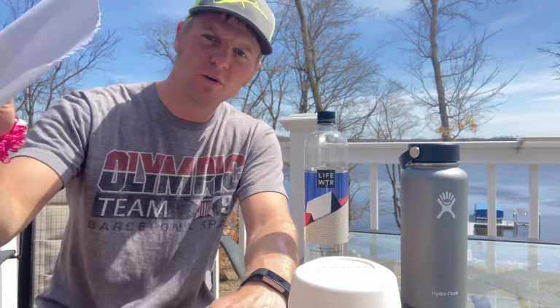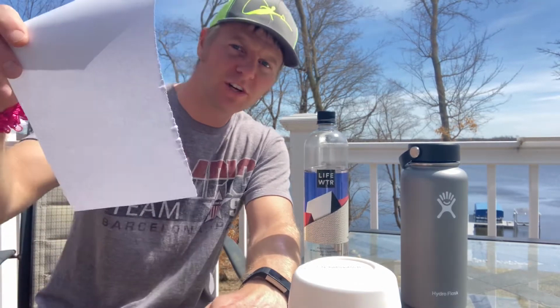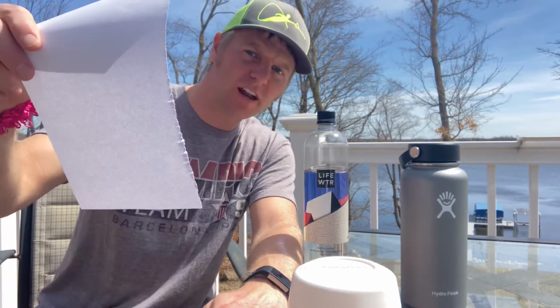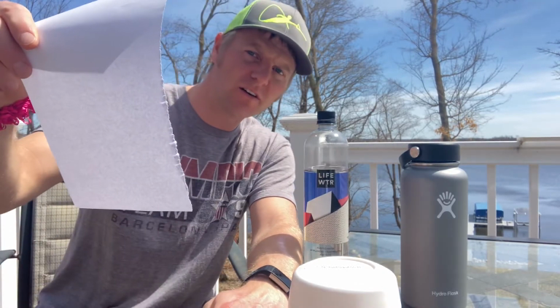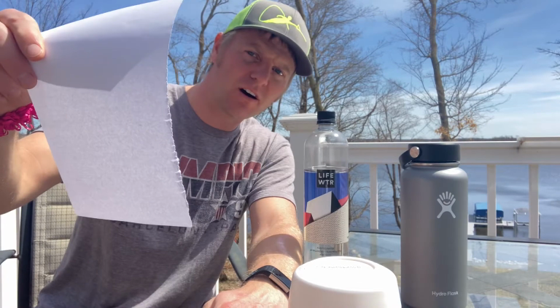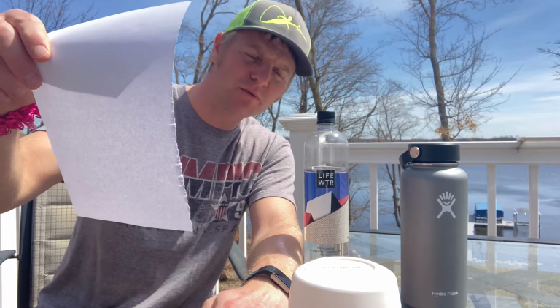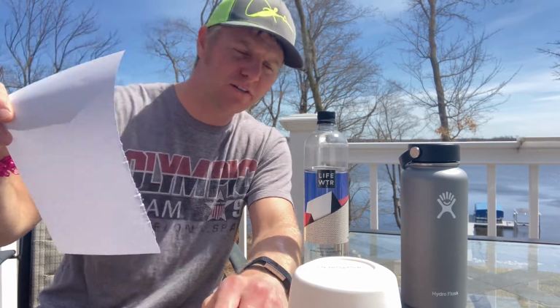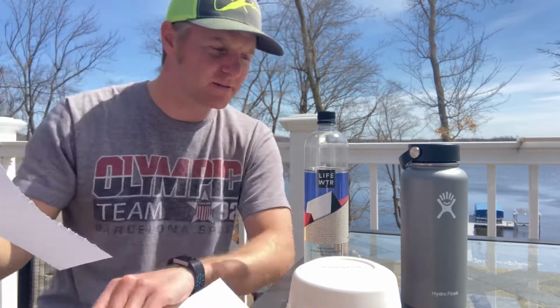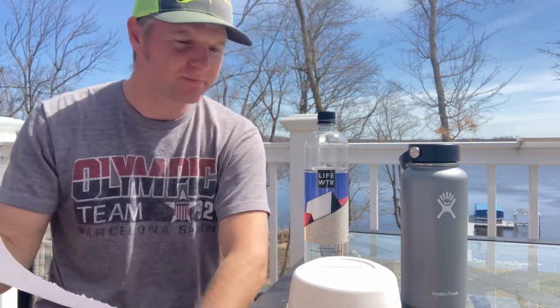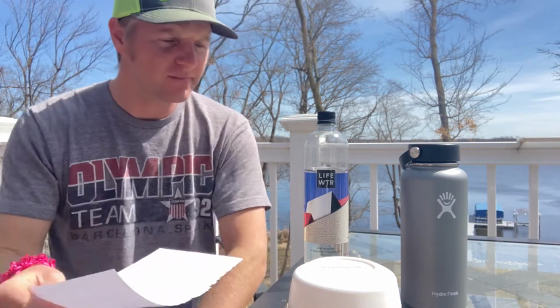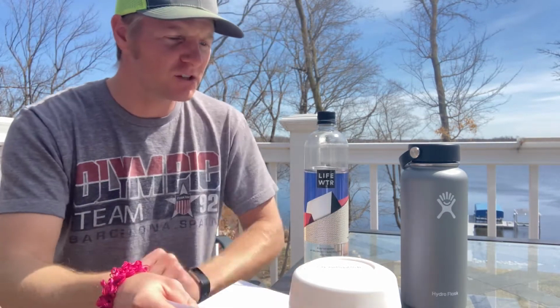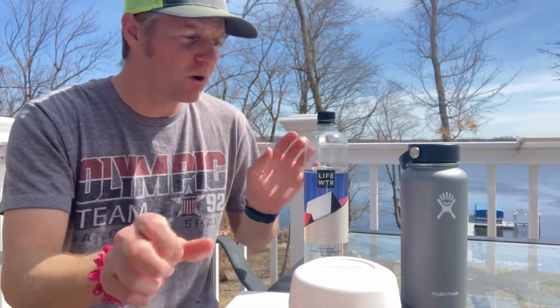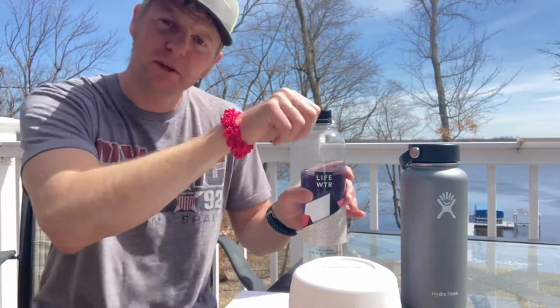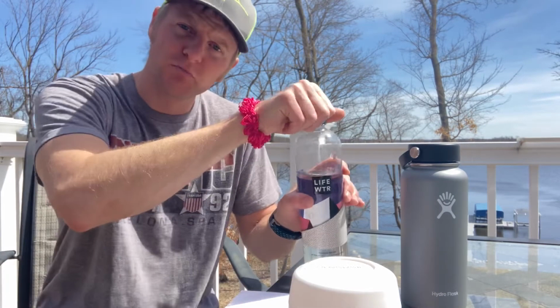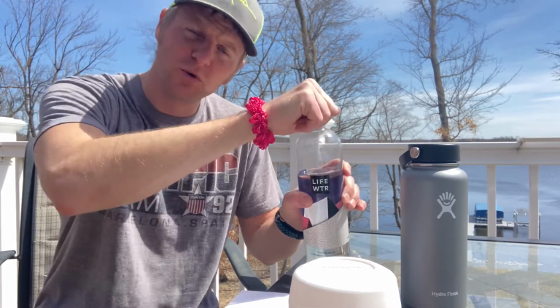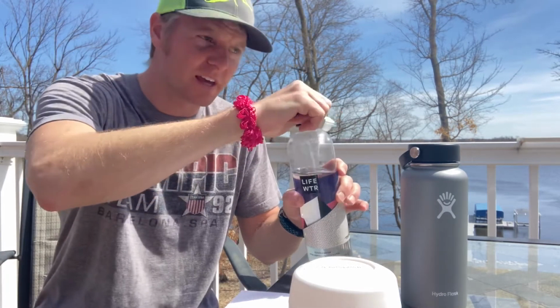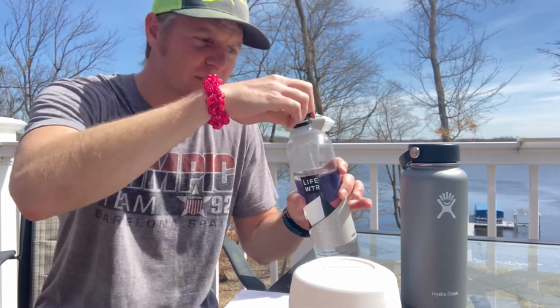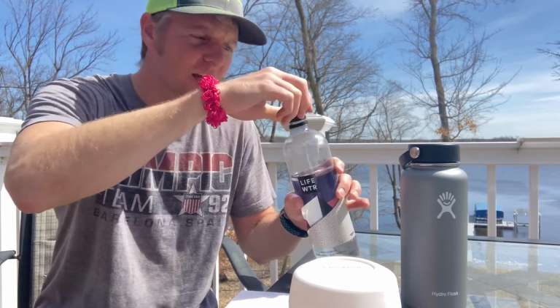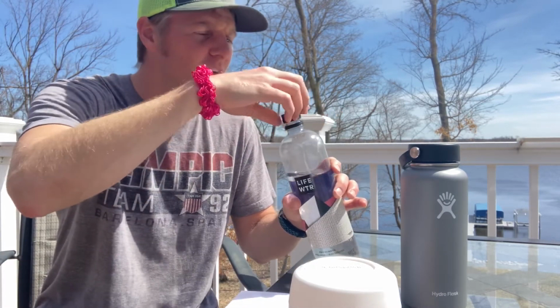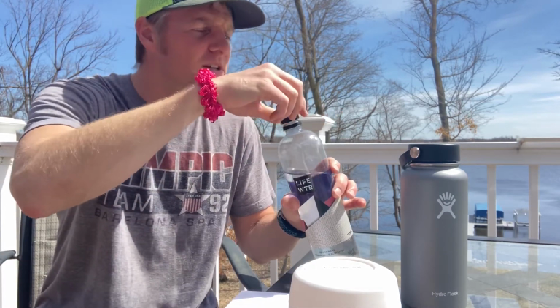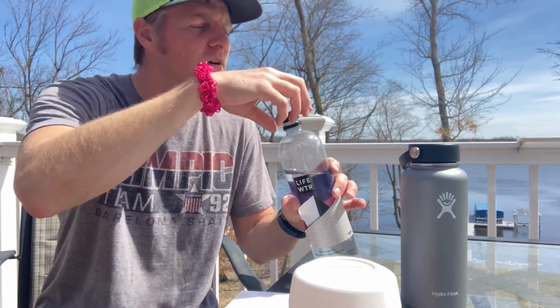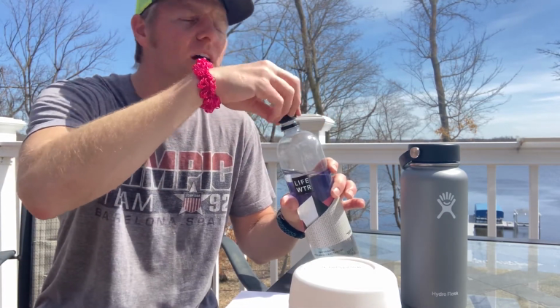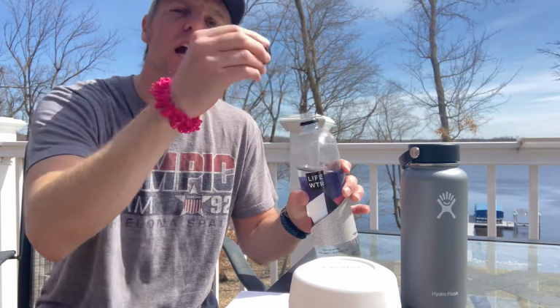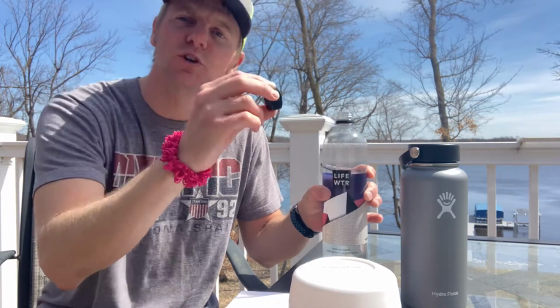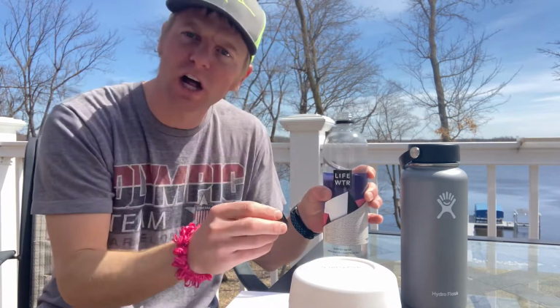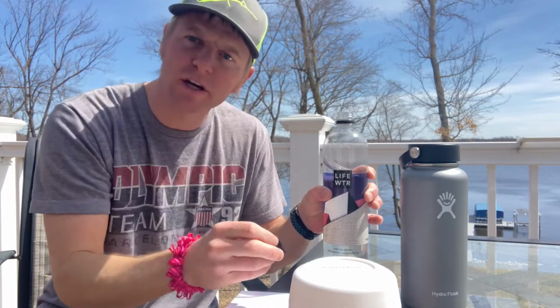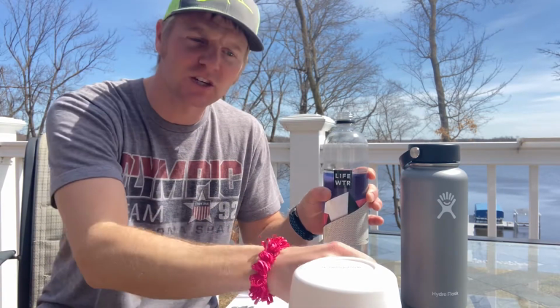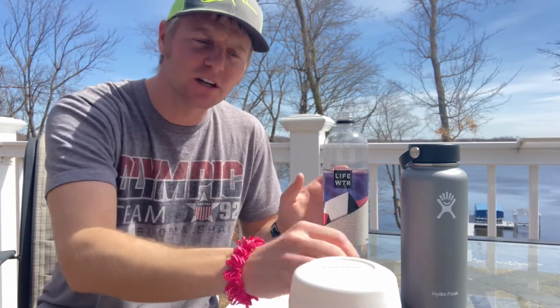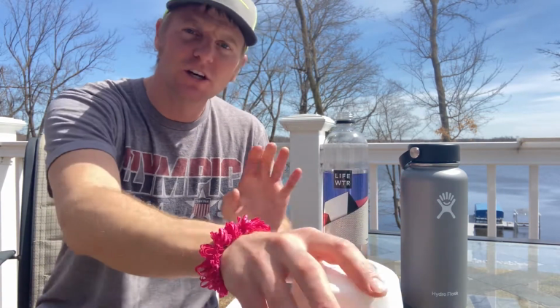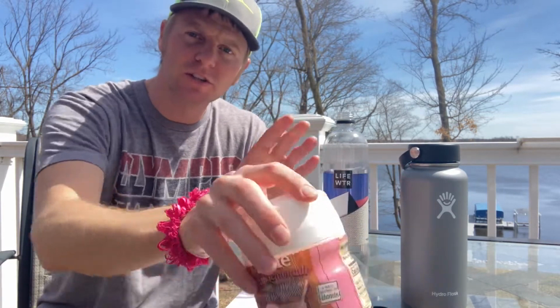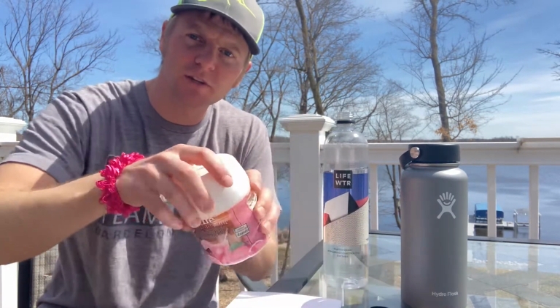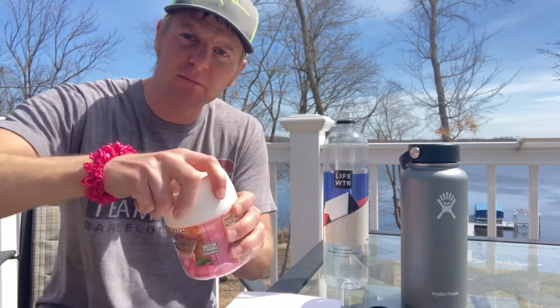Check that out, almost perfect. So I'm going to remove the cap in a counterclockwise fashion. Do the same to the lemonade.